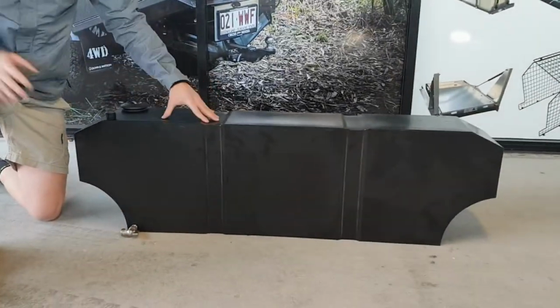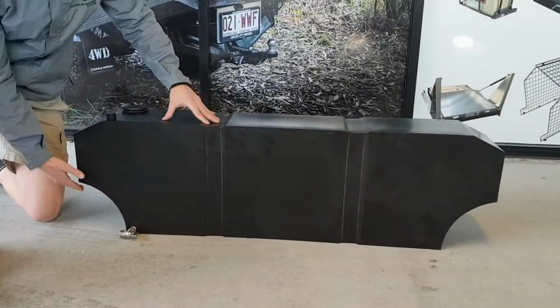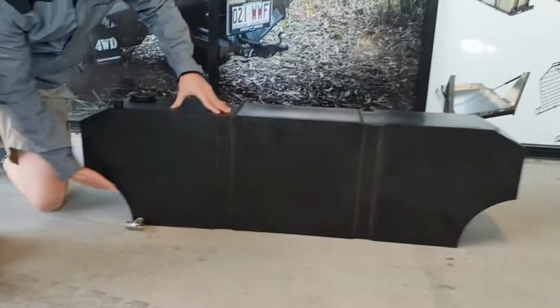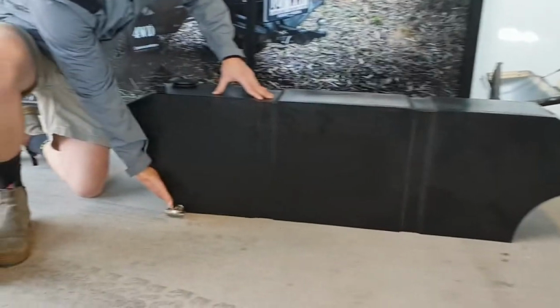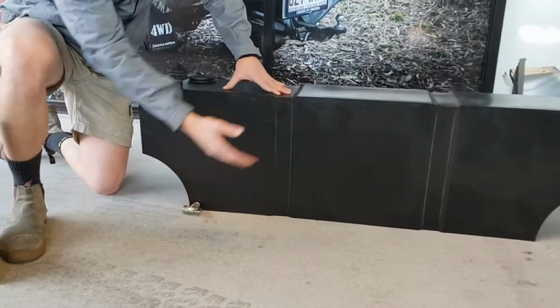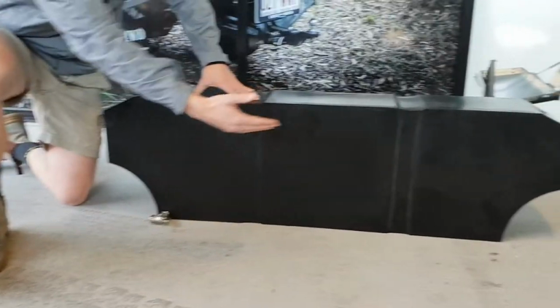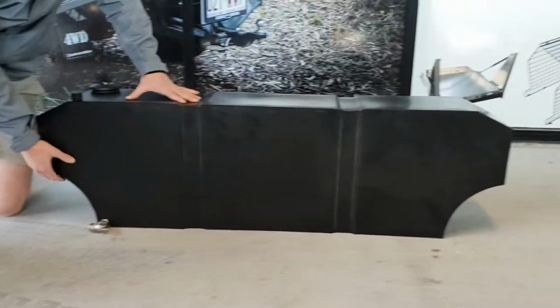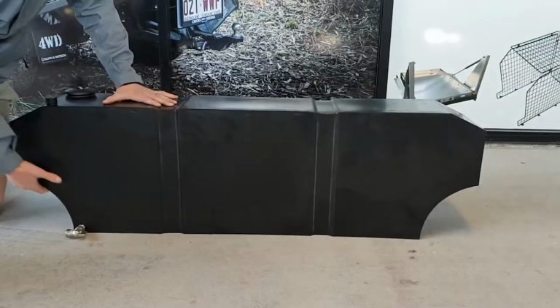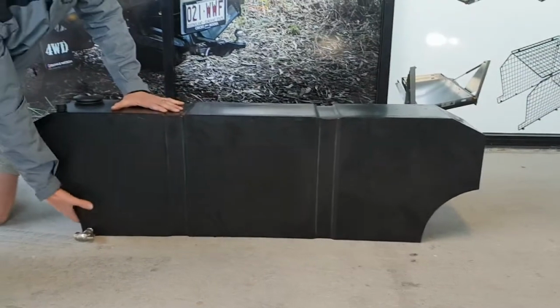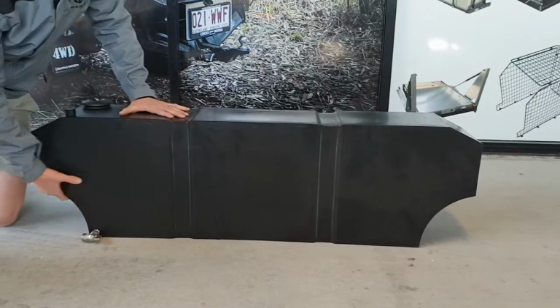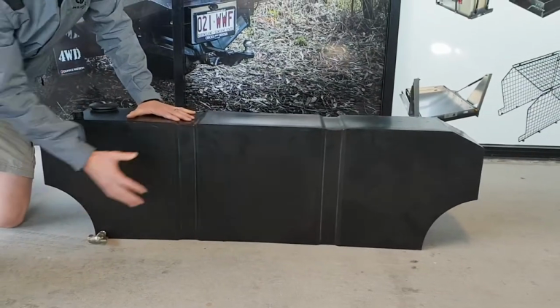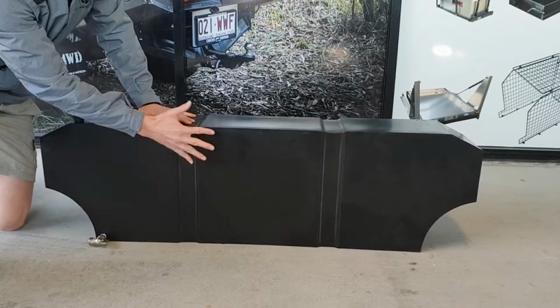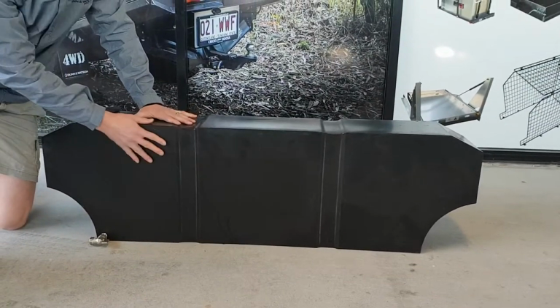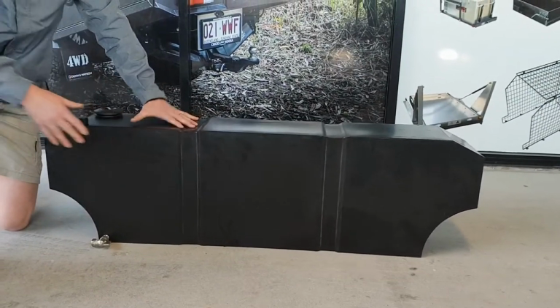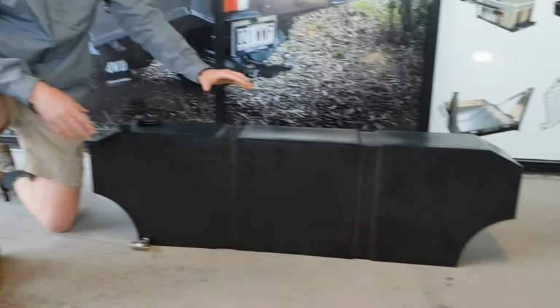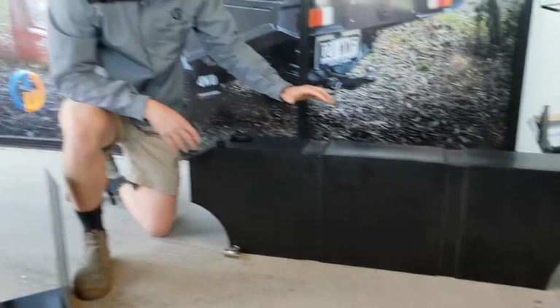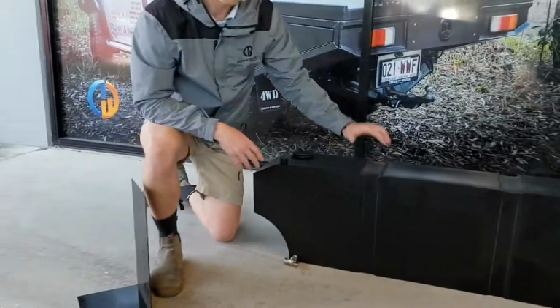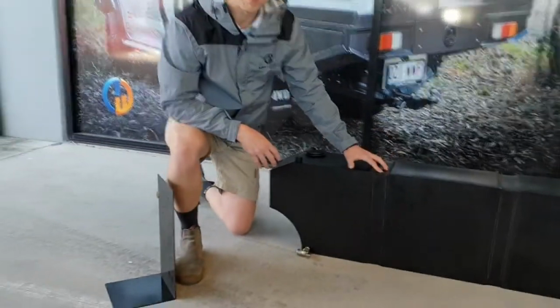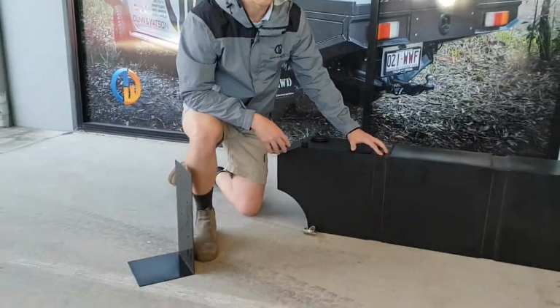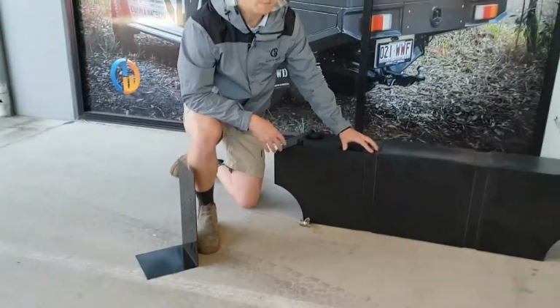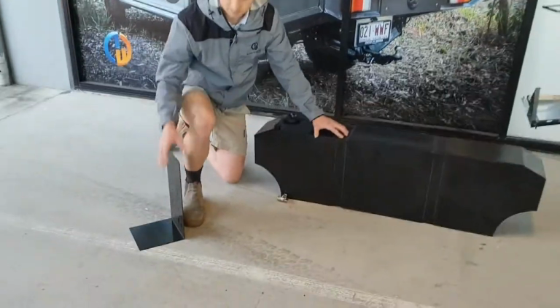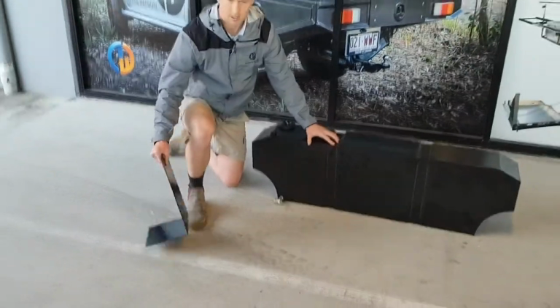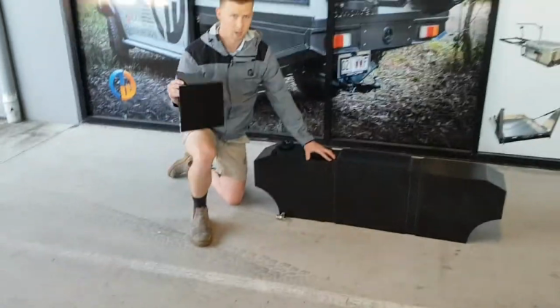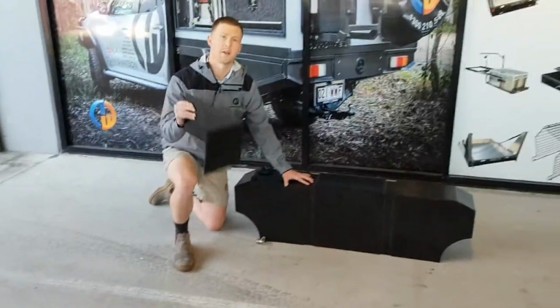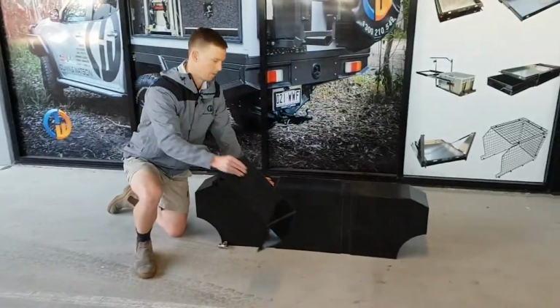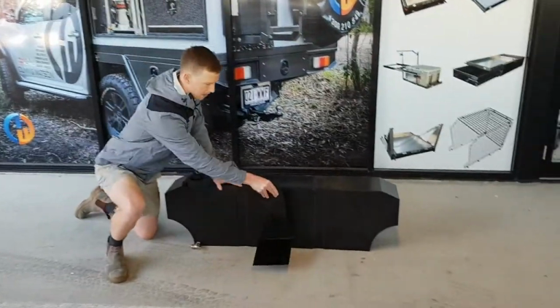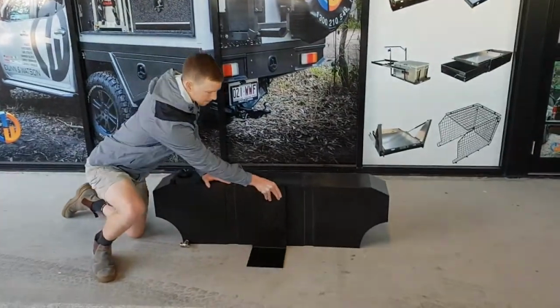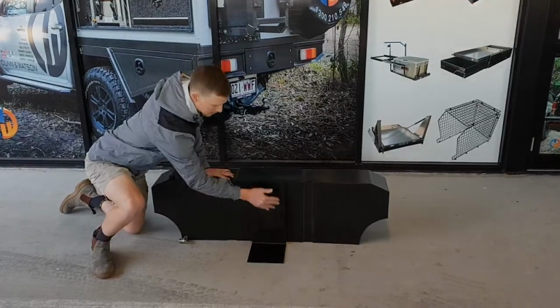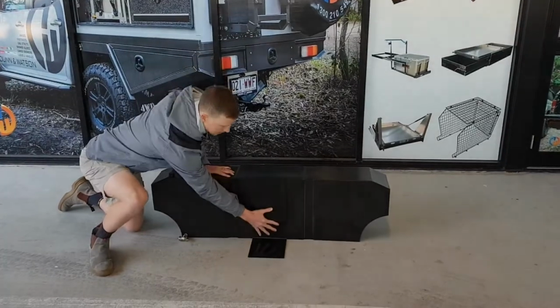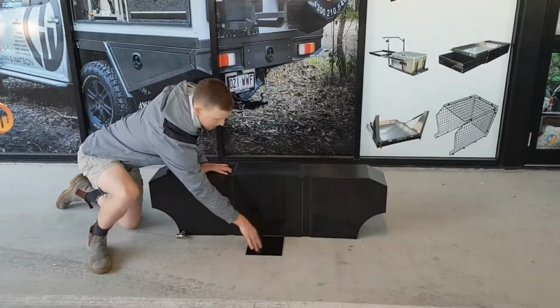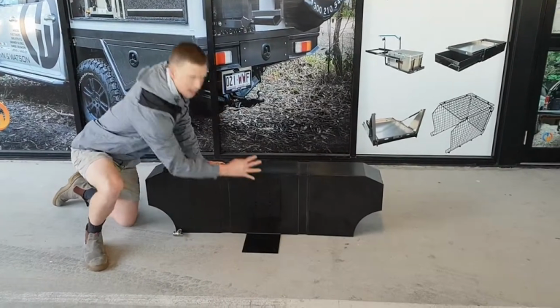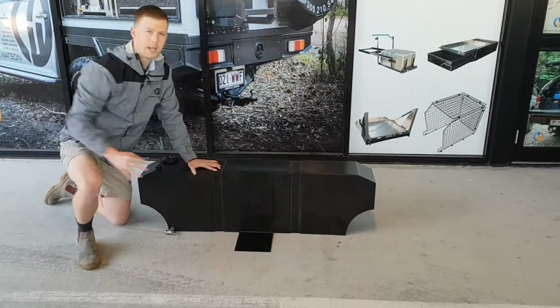As you can see by the shape of this tank, it's designed to fit over the wheel arch in the tub, part up against the headboard. For that reason we've got reinforcement here for straps, and it also comes supplied with this plate to mount down and pin it up.